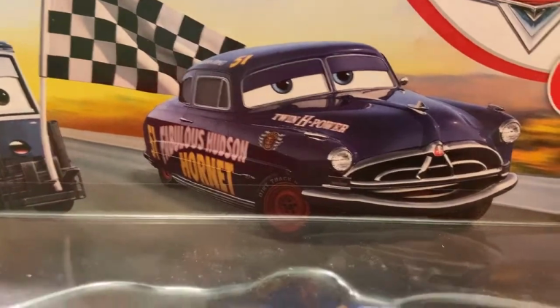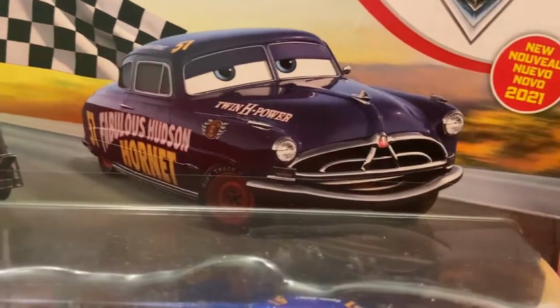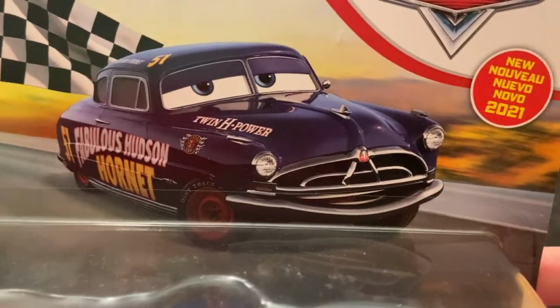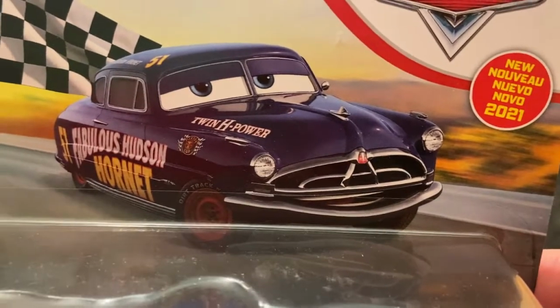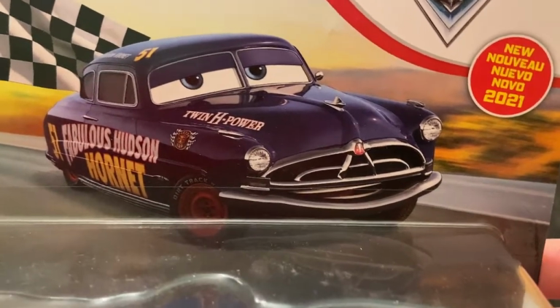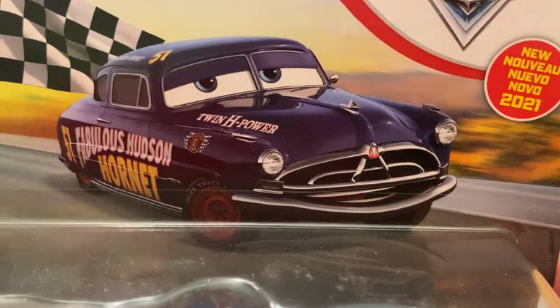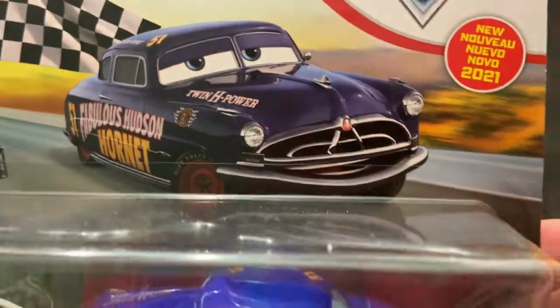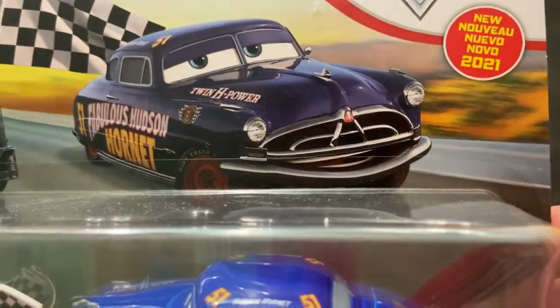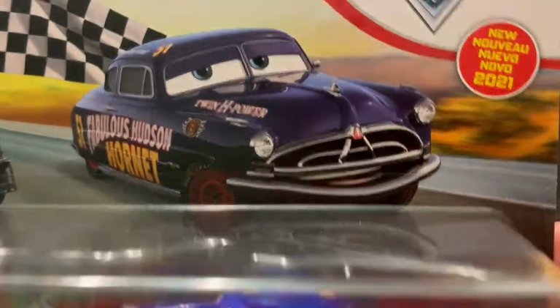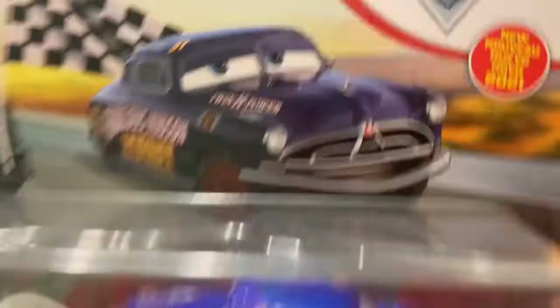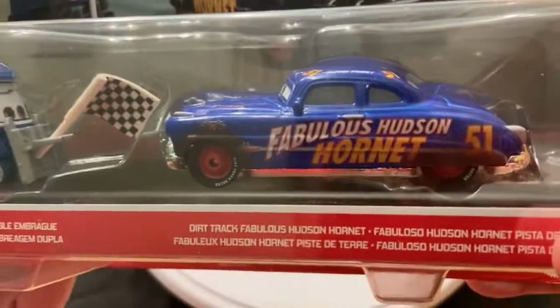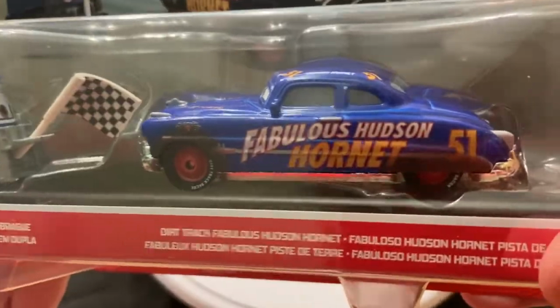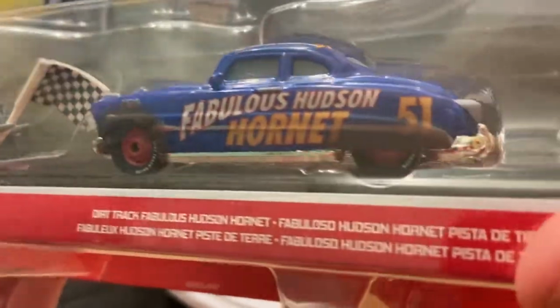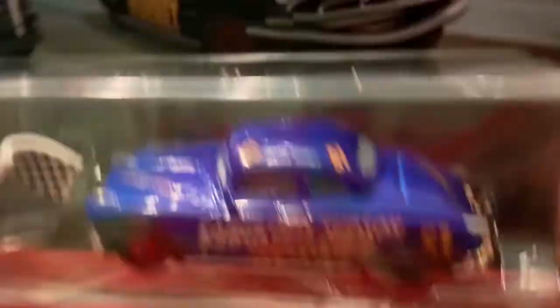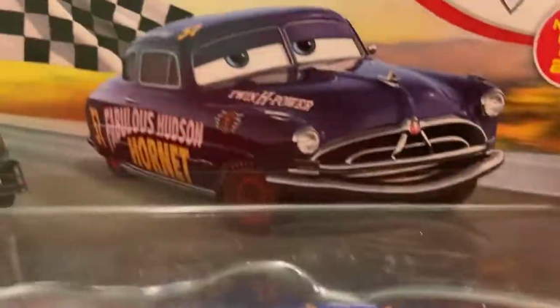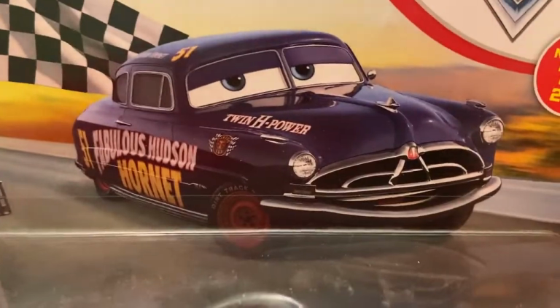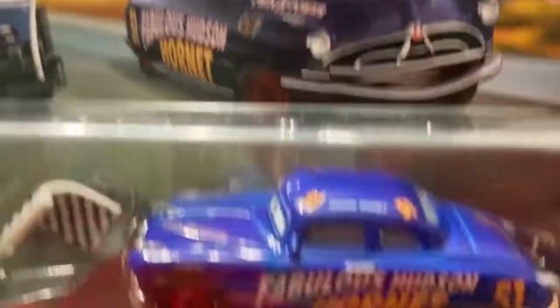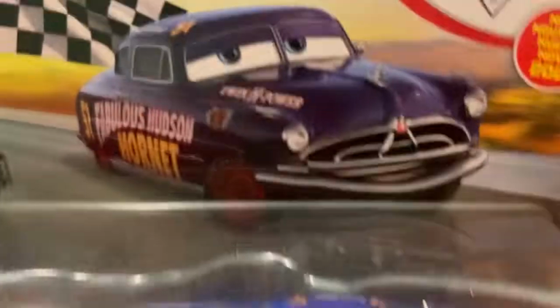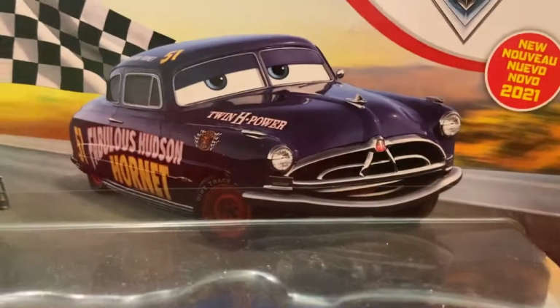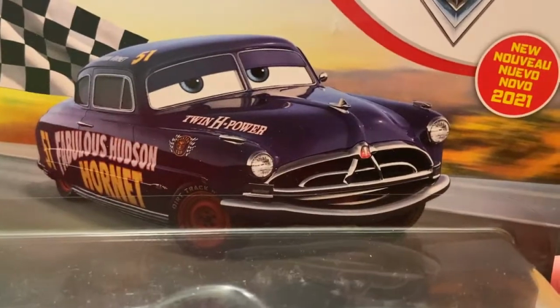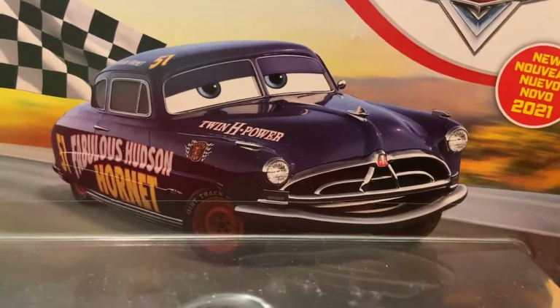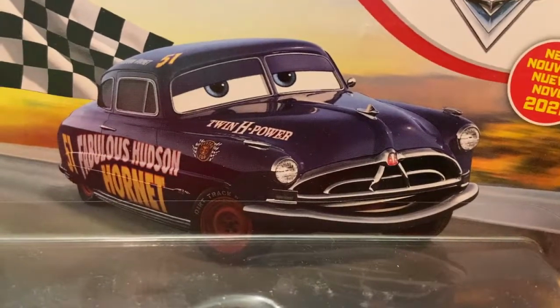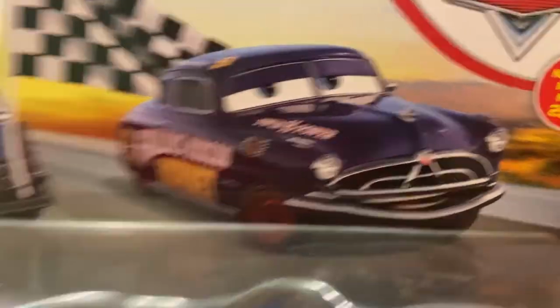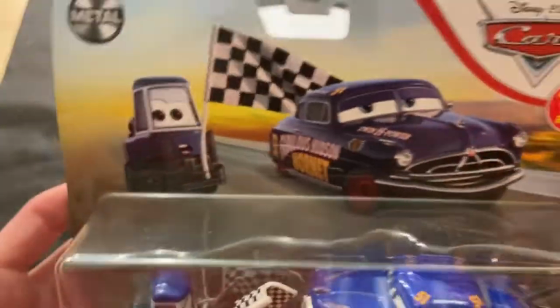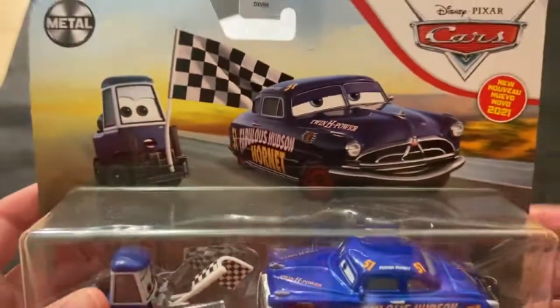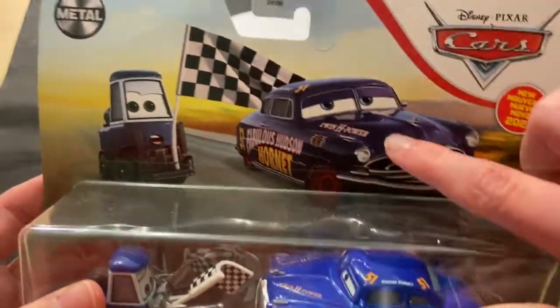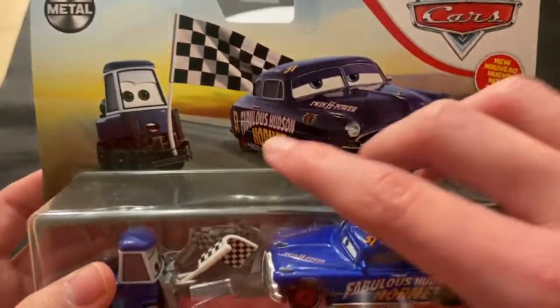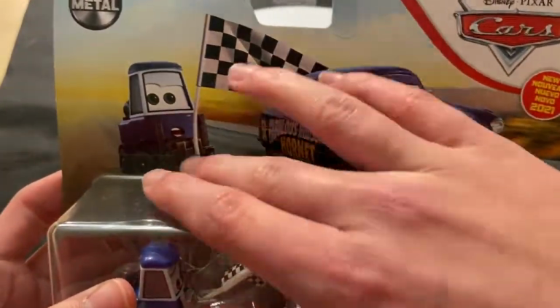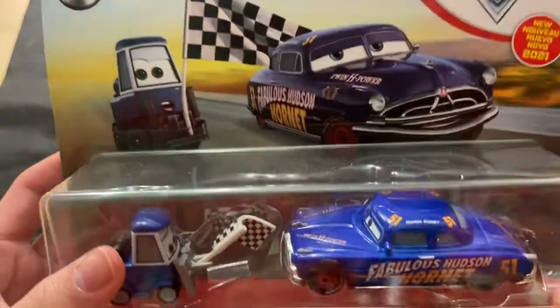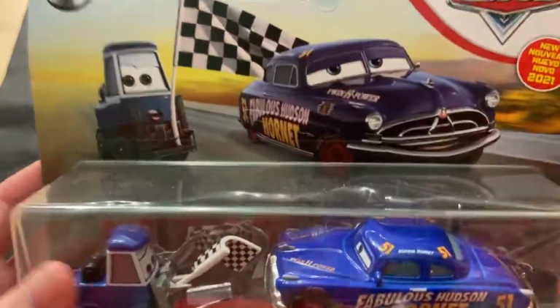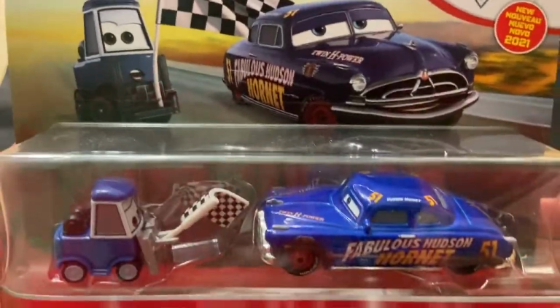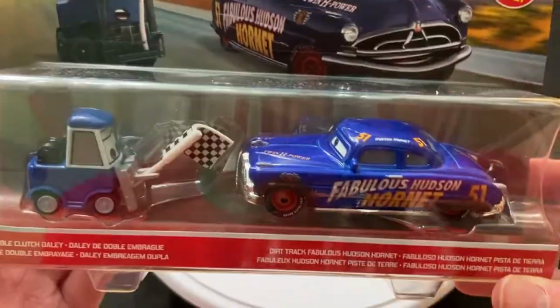There's a nice picture of Dirt Track Fabulous Hudson Hornet — or just Doc, I guess. It doesn't have the dirt on him like he does on the die cast, just Doc. Very nice classic card art of him, and a nice card art of Double Clutch Daily.